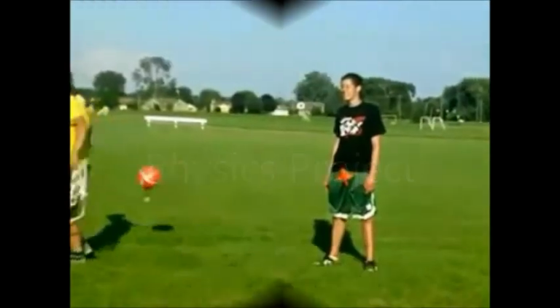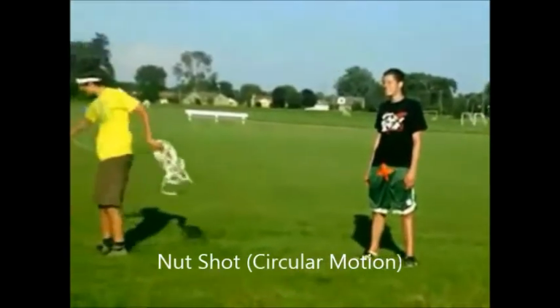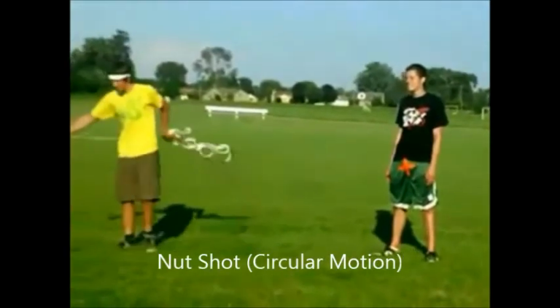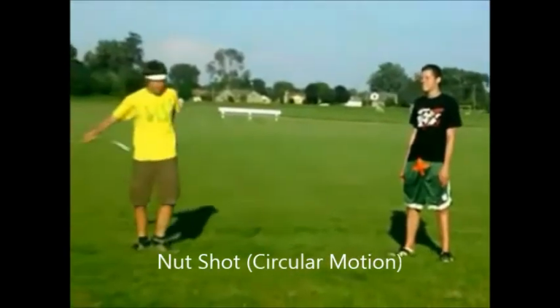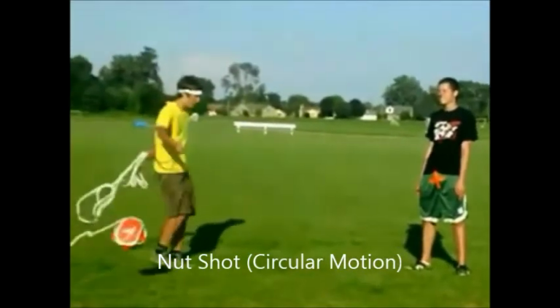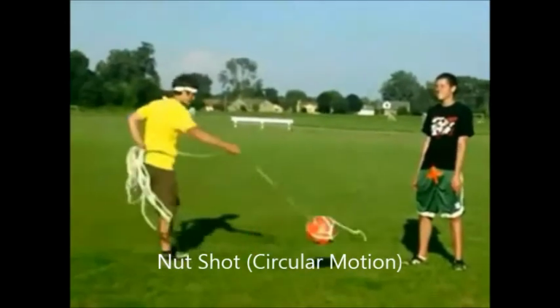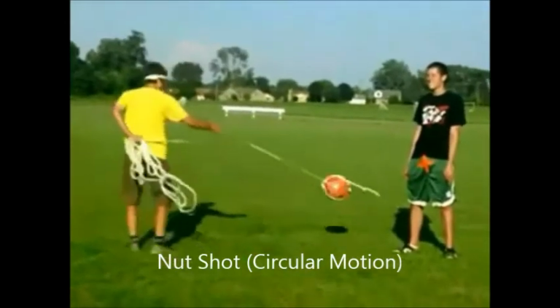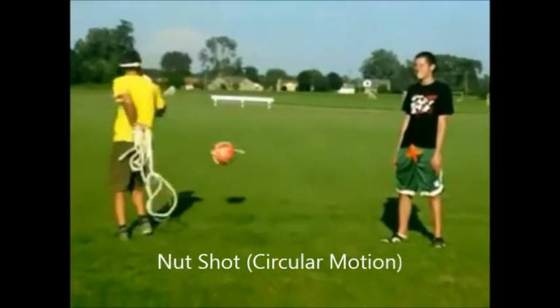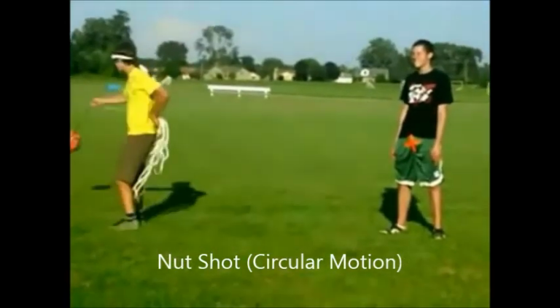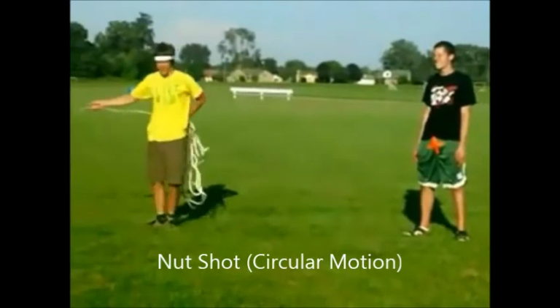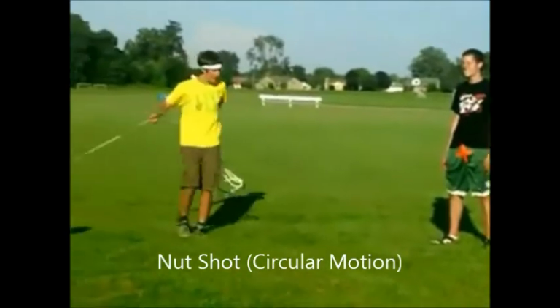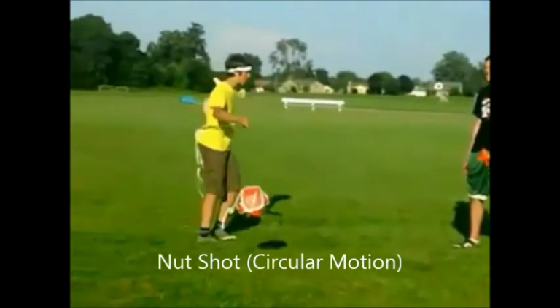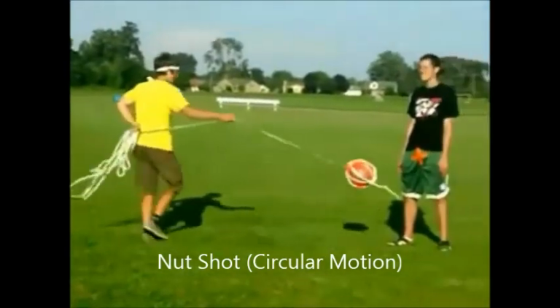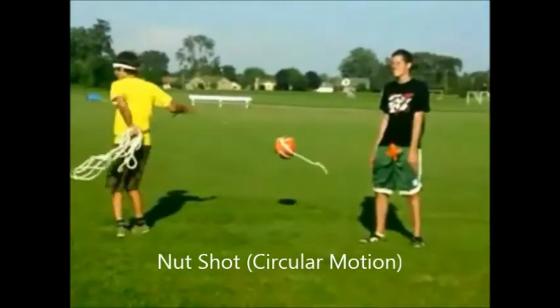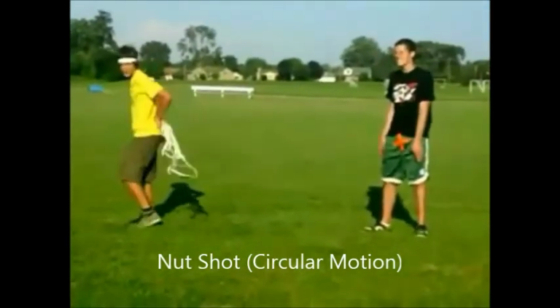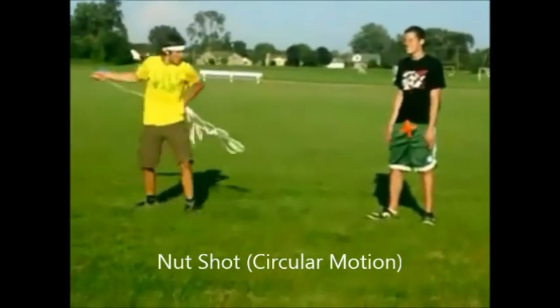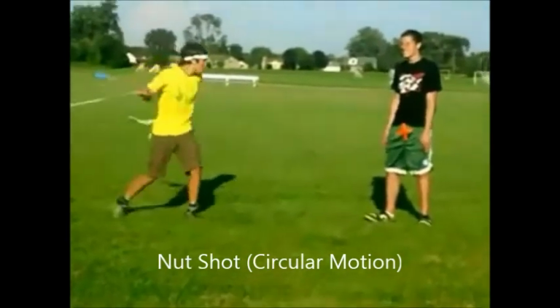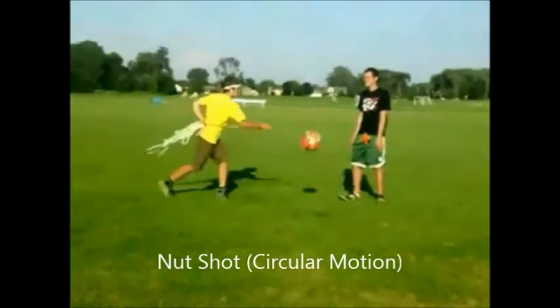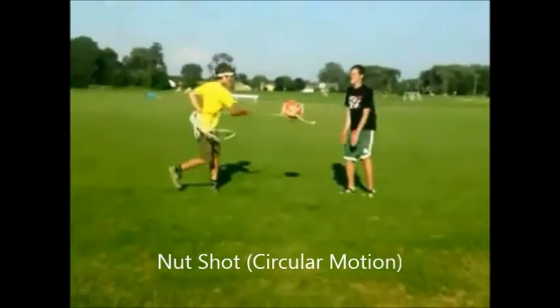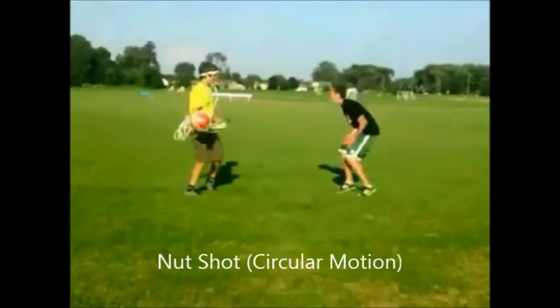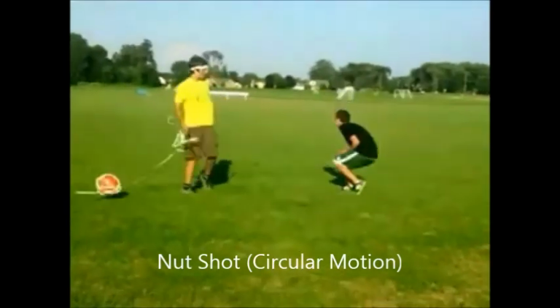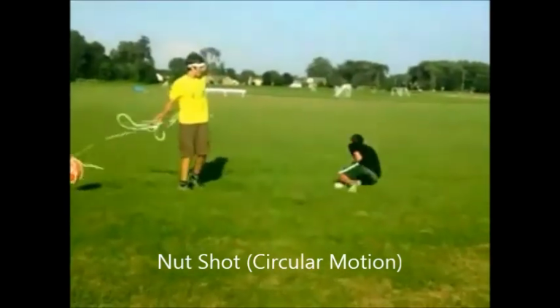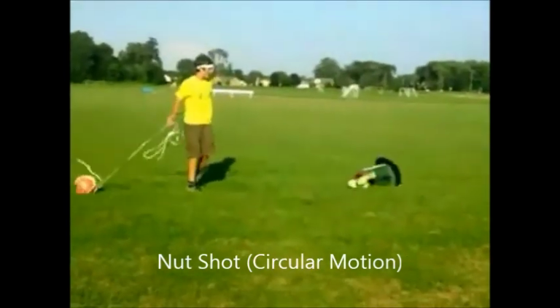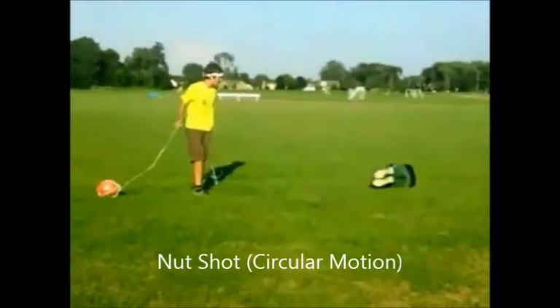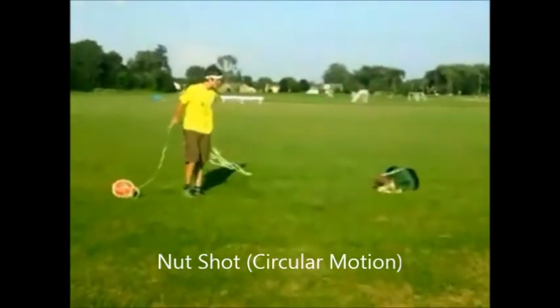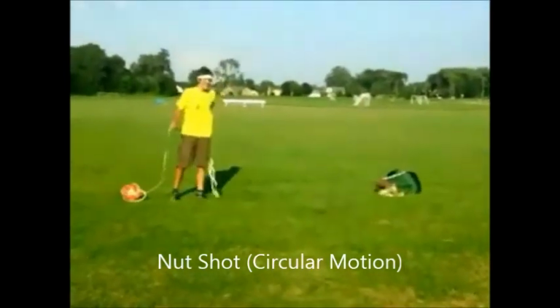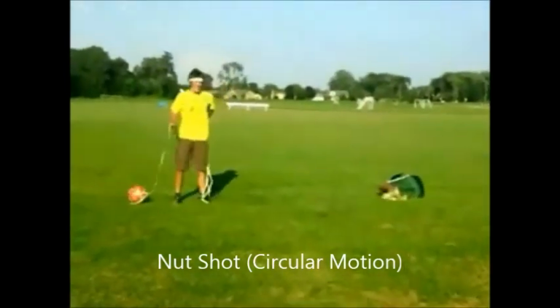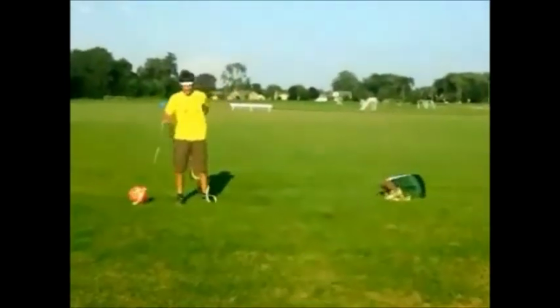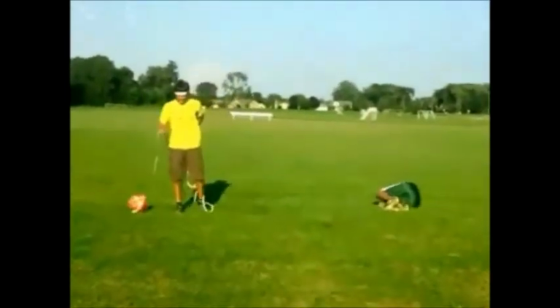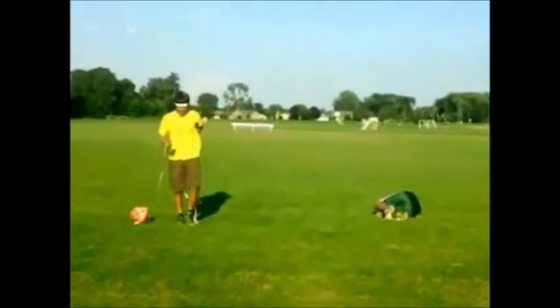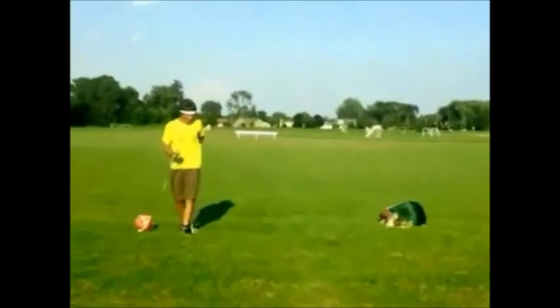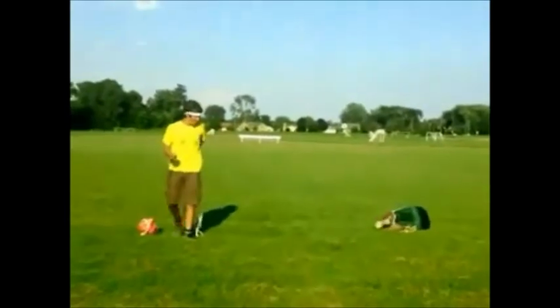In this shot we are showing circular motion by swinging the tetherball. The ball's weight is 0.15 kilograms.